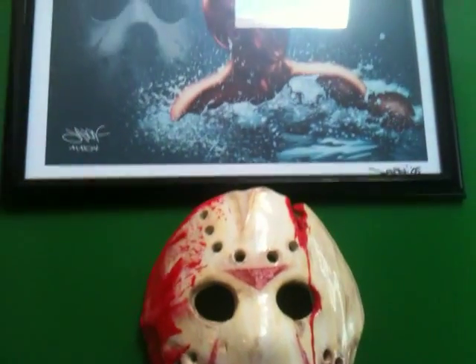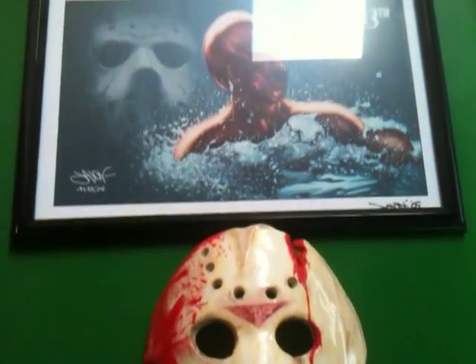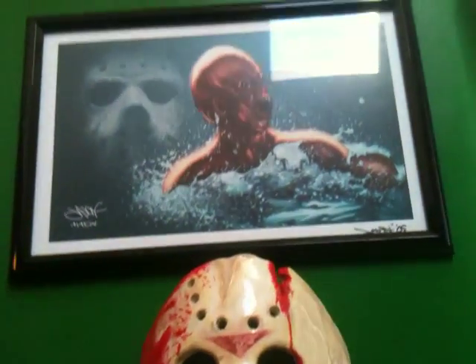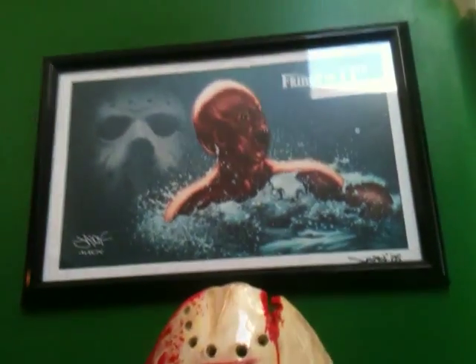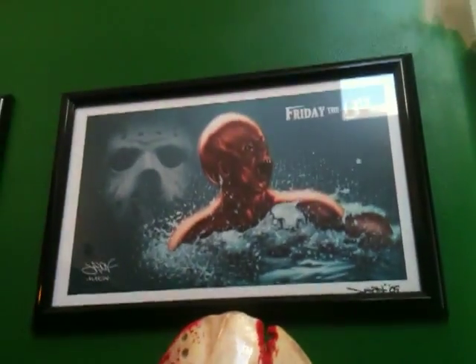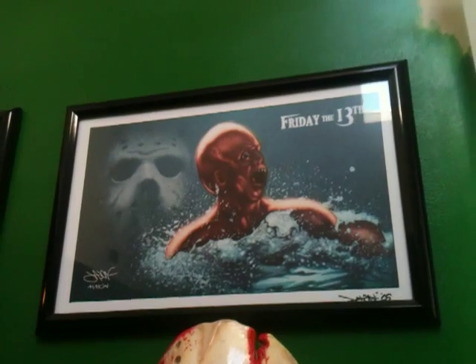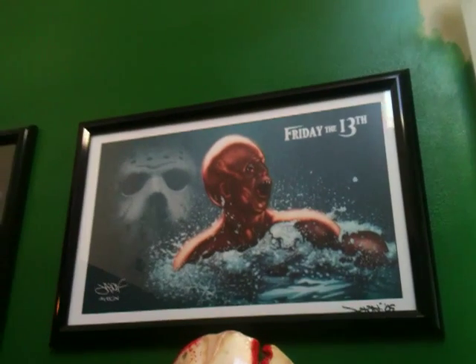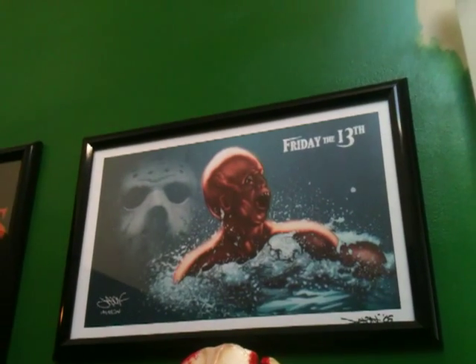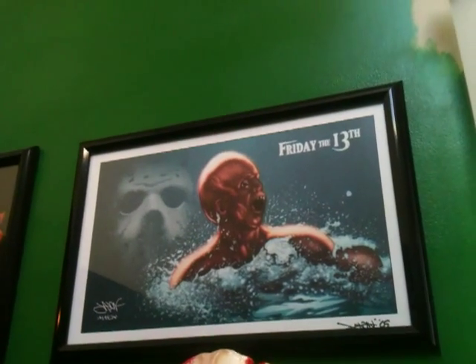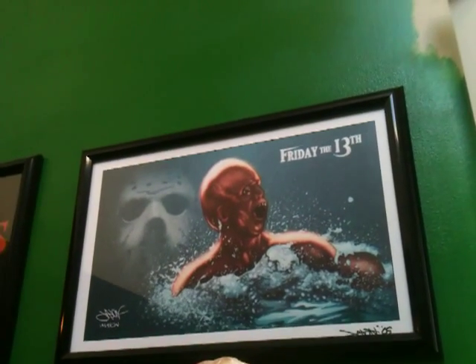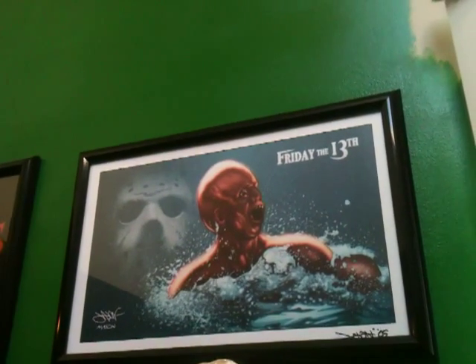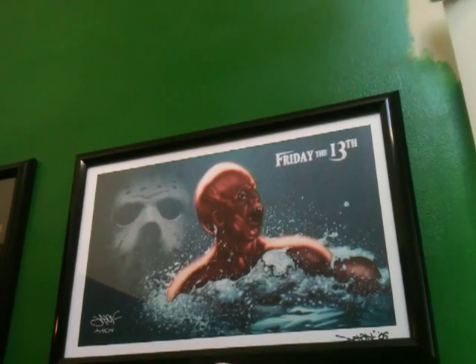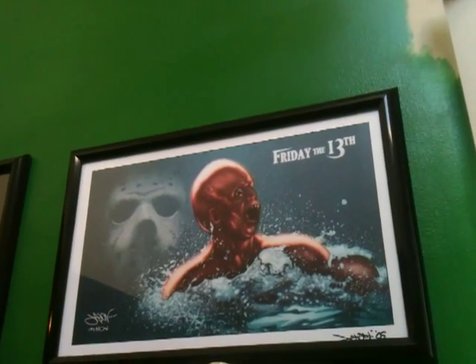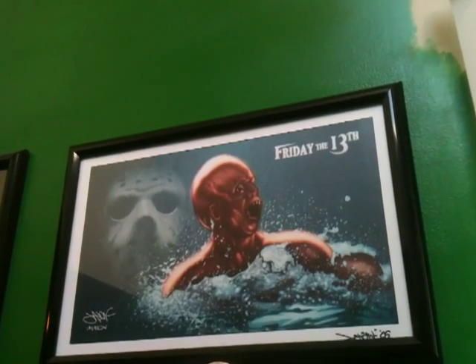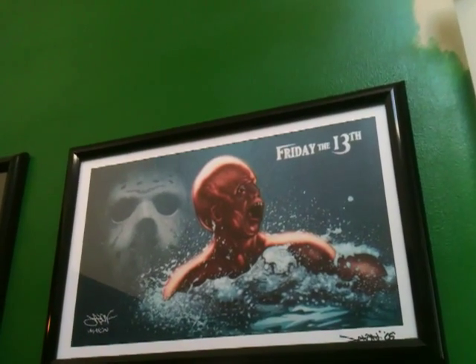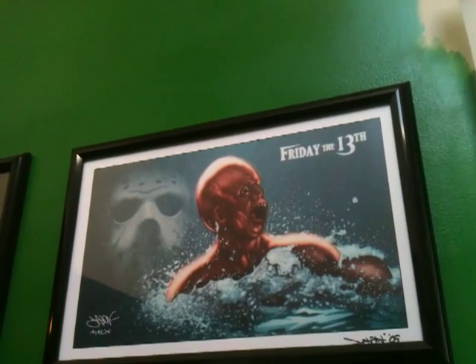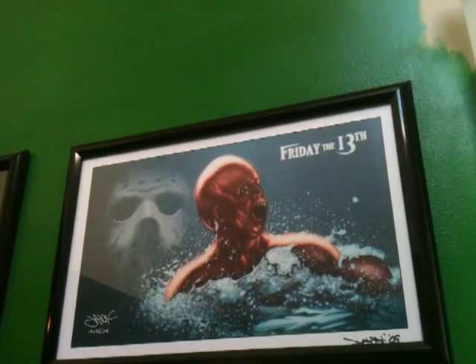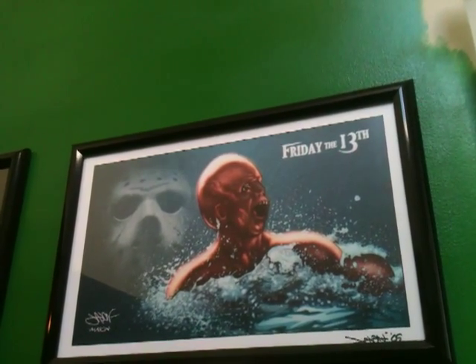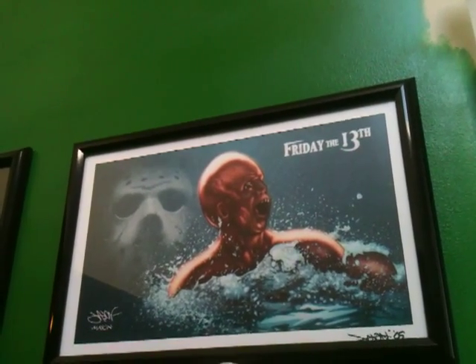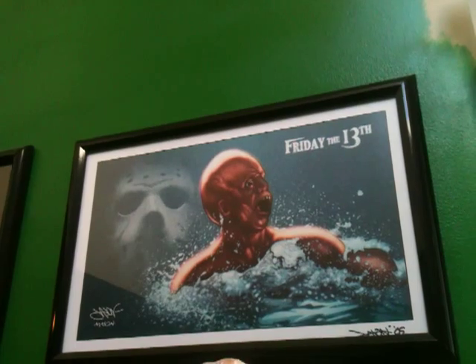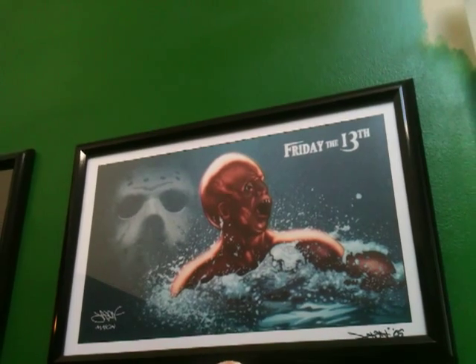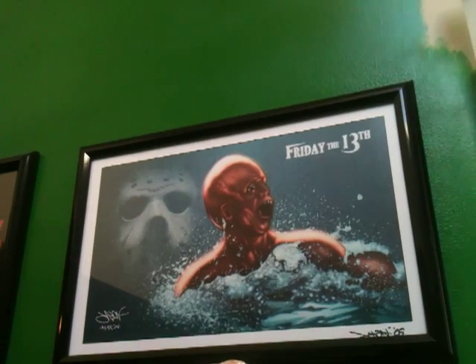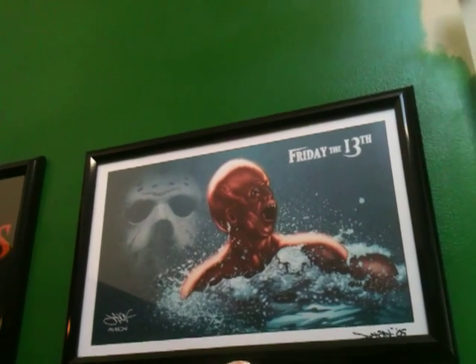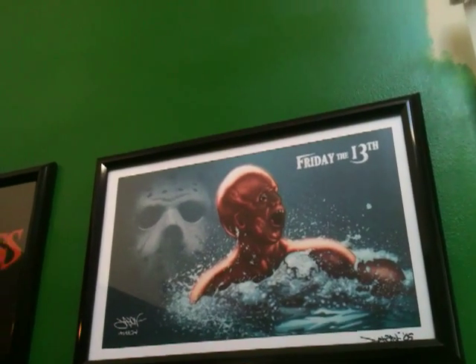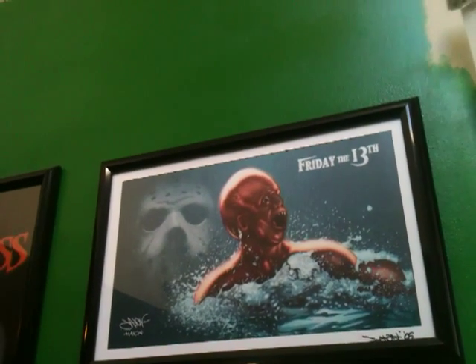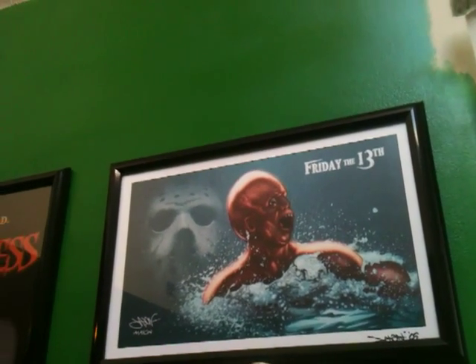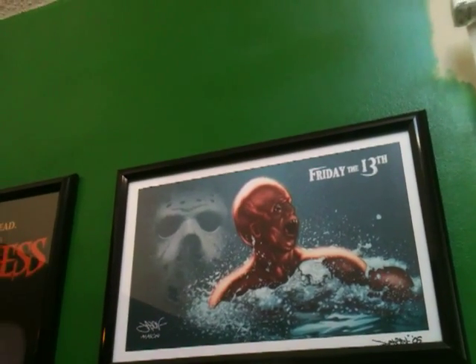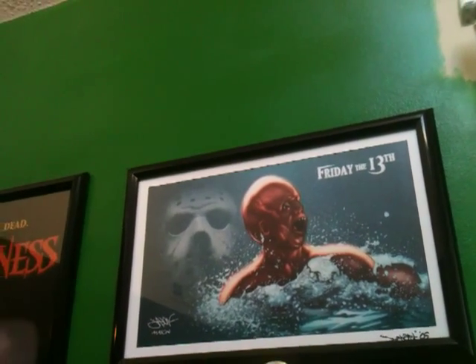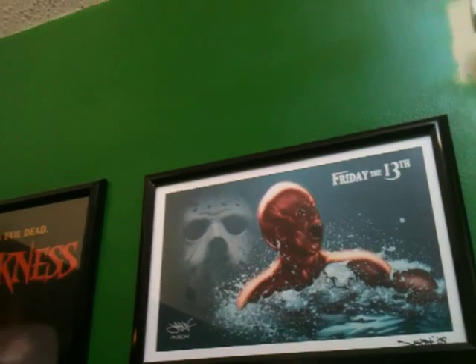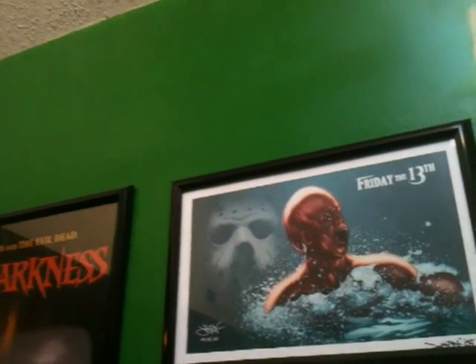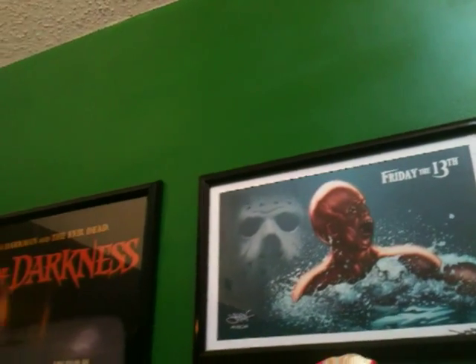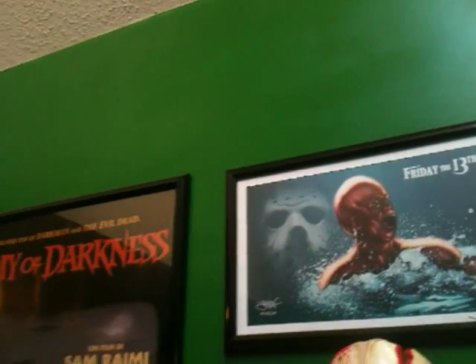Above there I have a Friday the 13th remake print signed by Jason Craig, who is the artist of the Freddy vs. Jason vs. Ash comic book series.